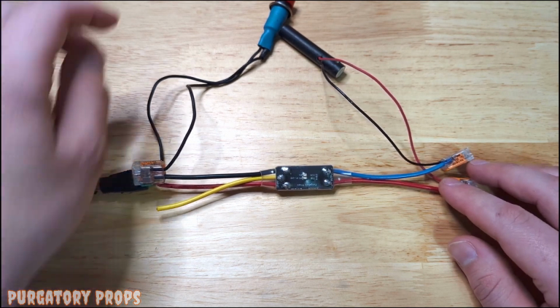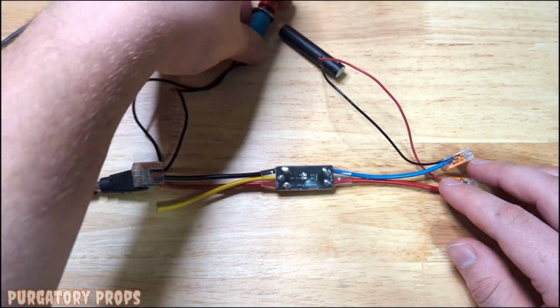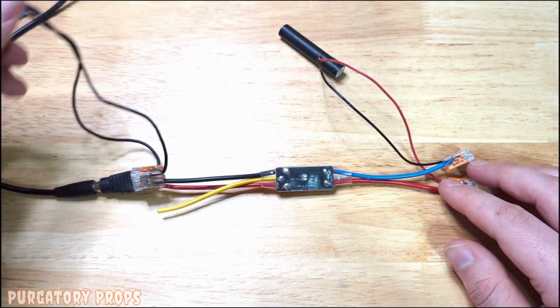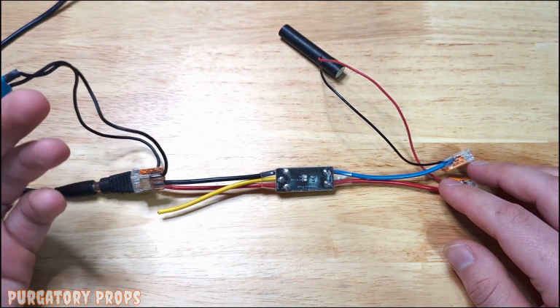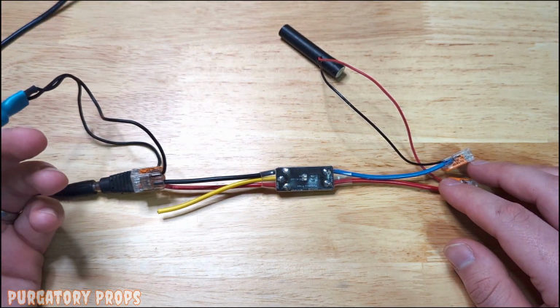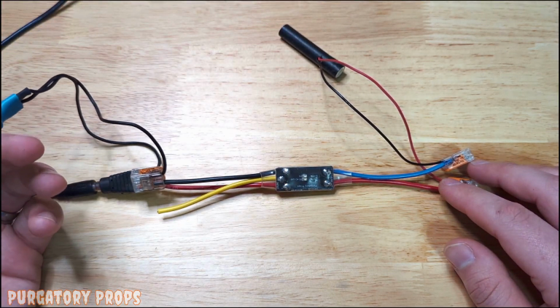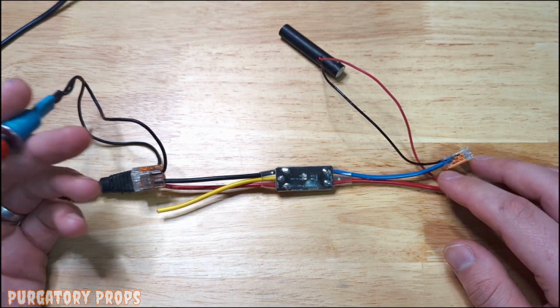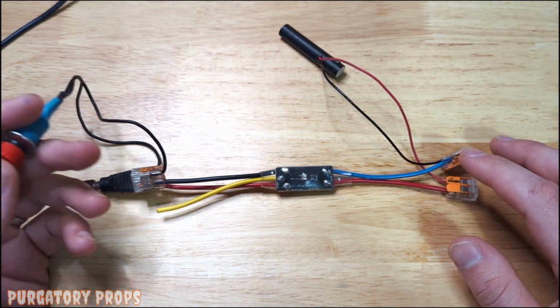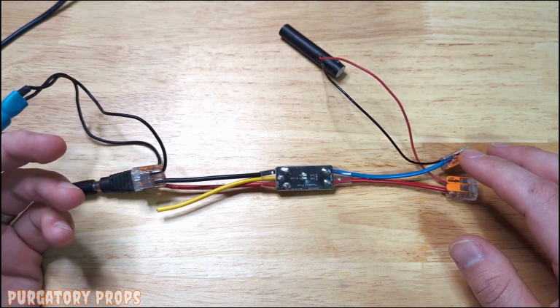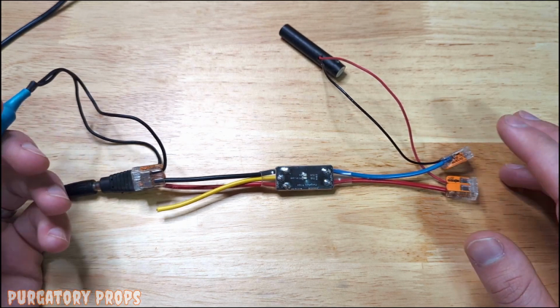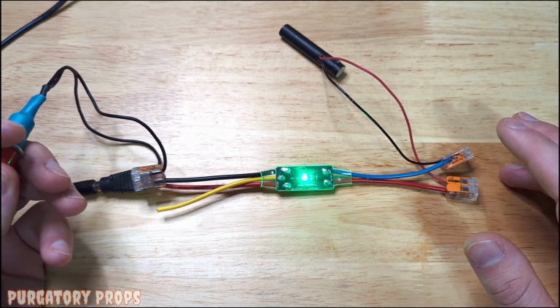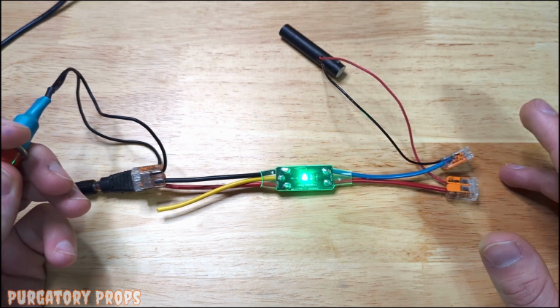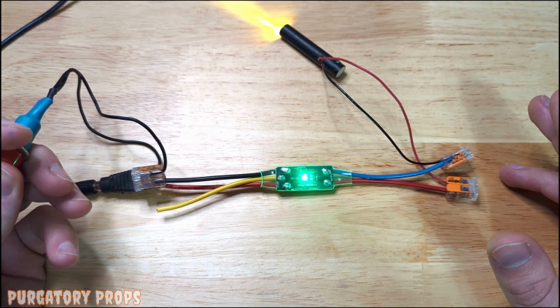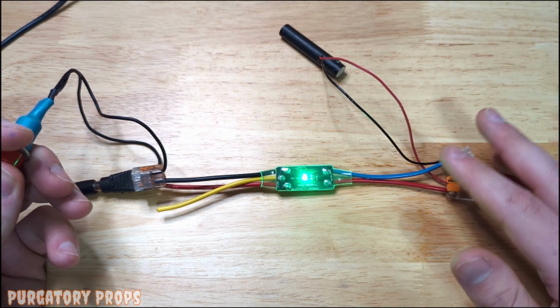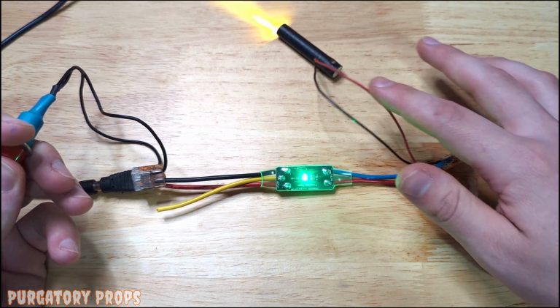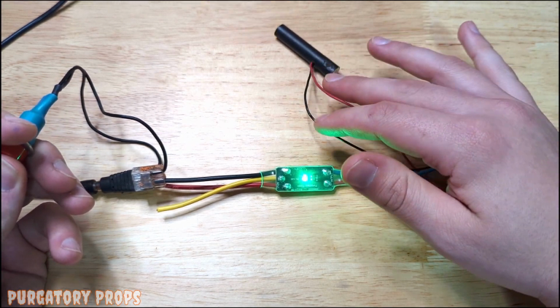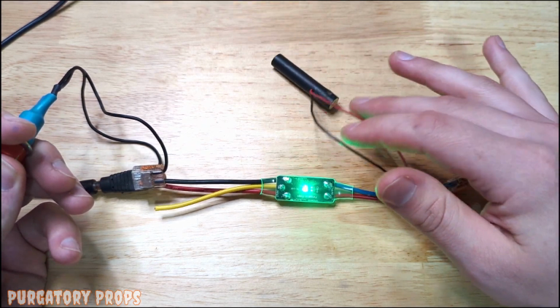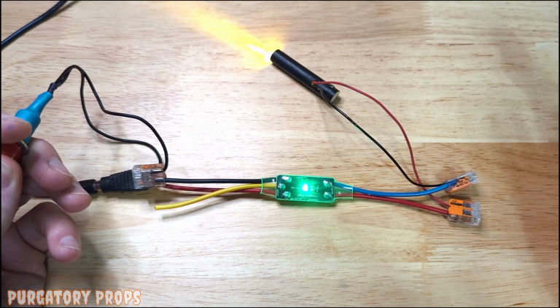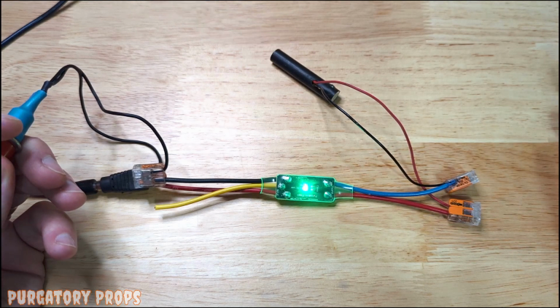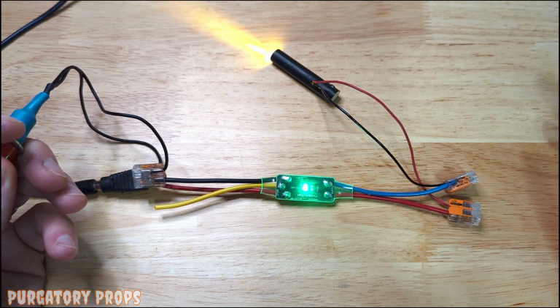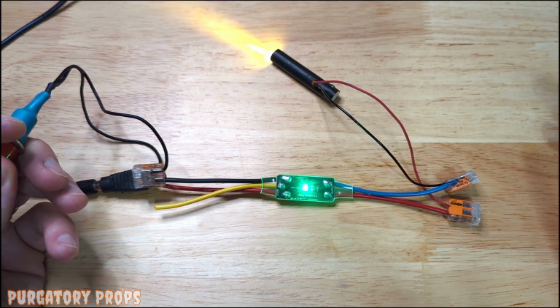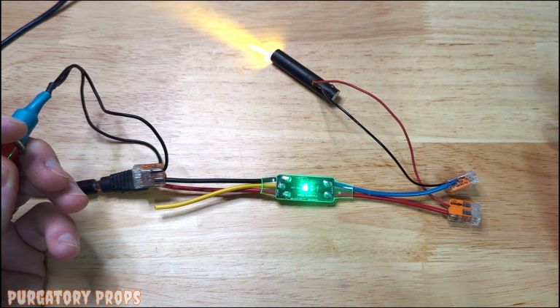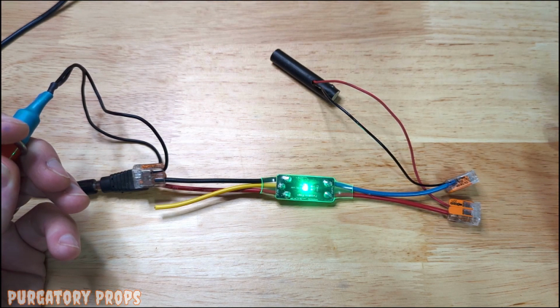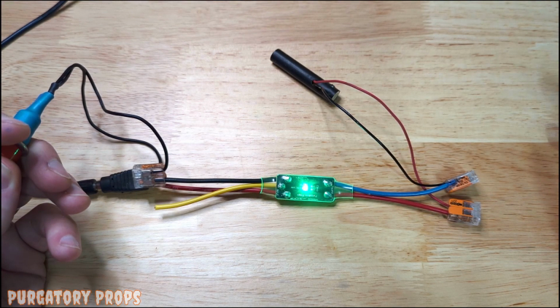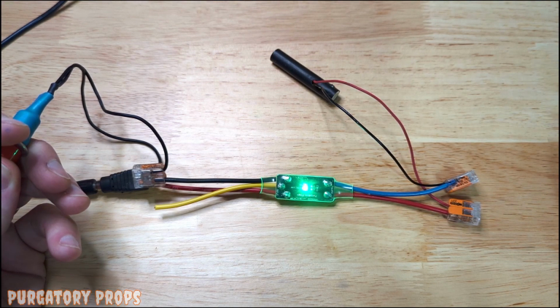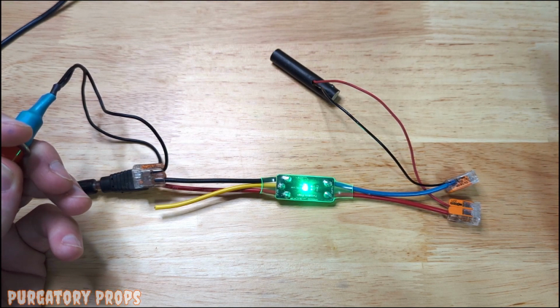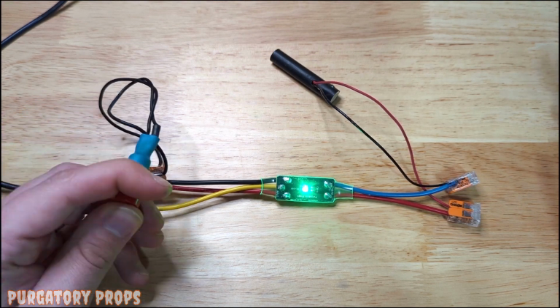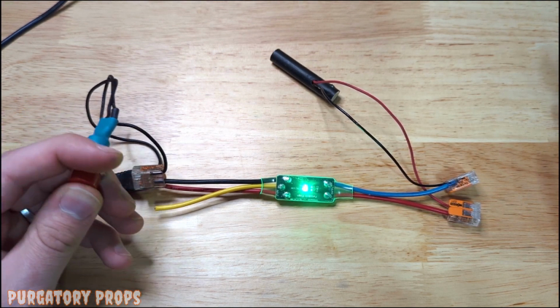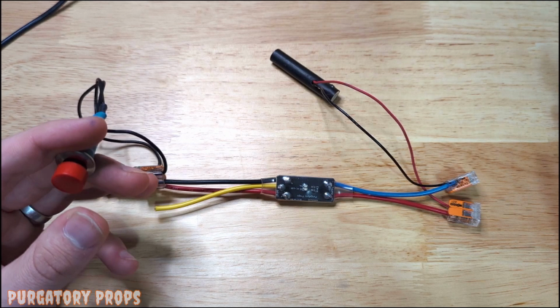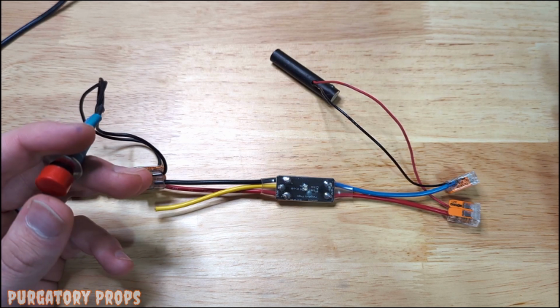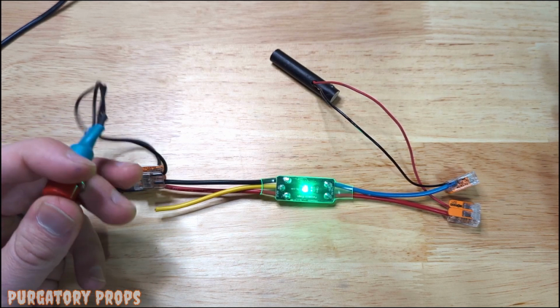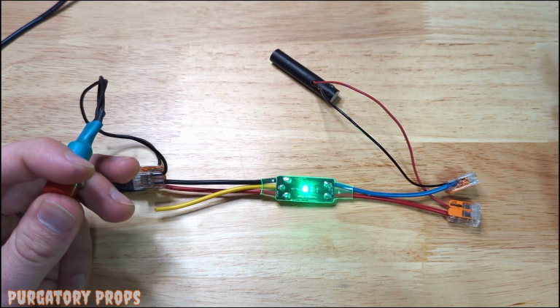Right now we have the controller in no-loop mode. So if we hold it, it'll turn on and play our recorded animation, then stop until we turn it off and back on.